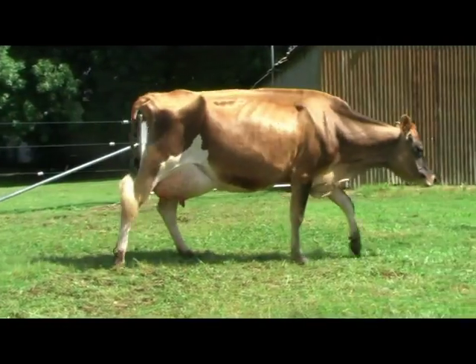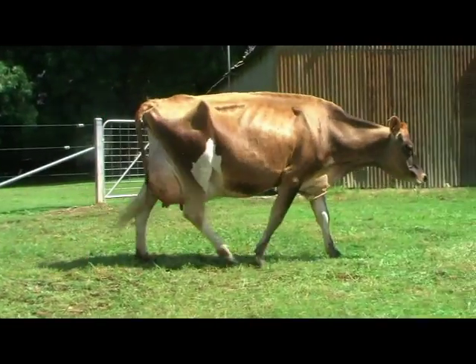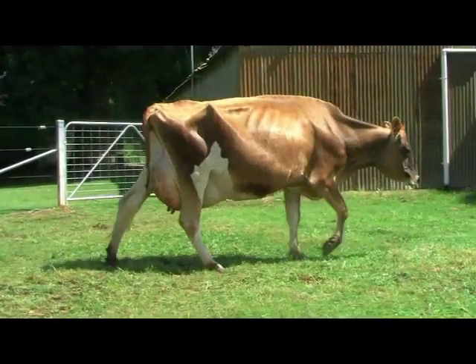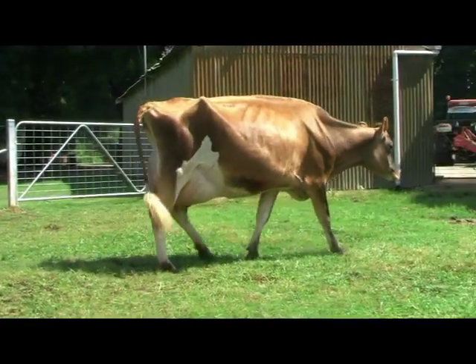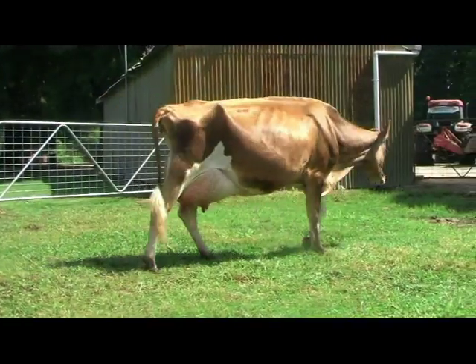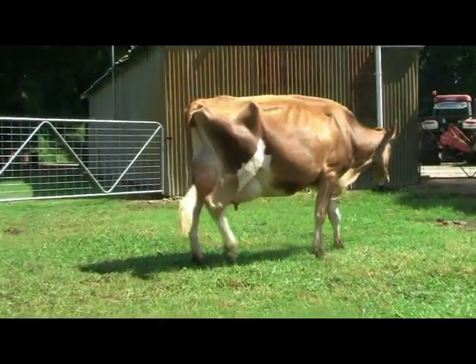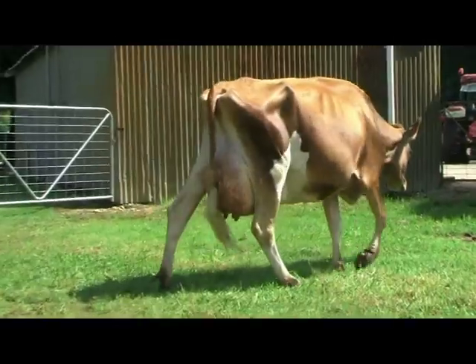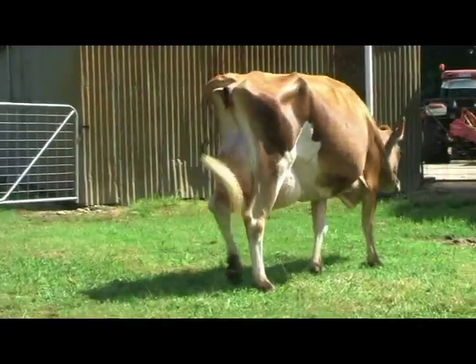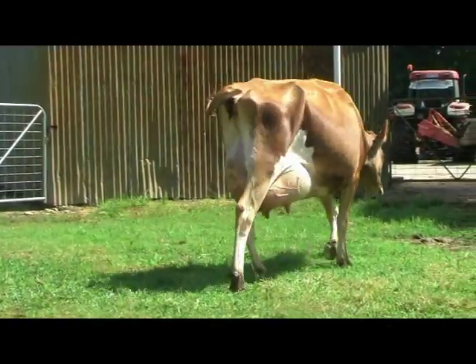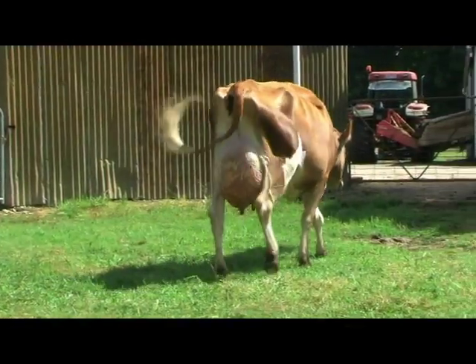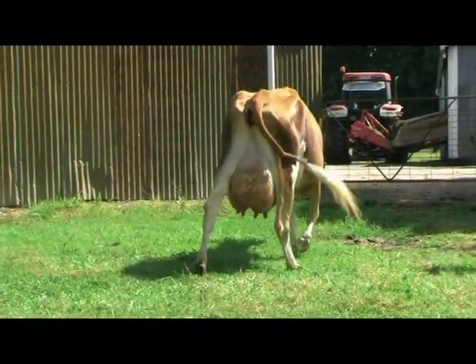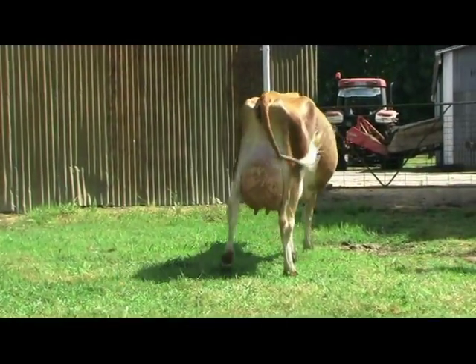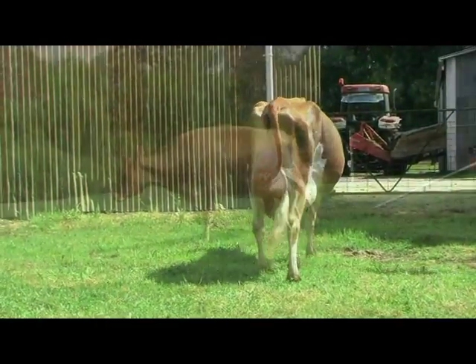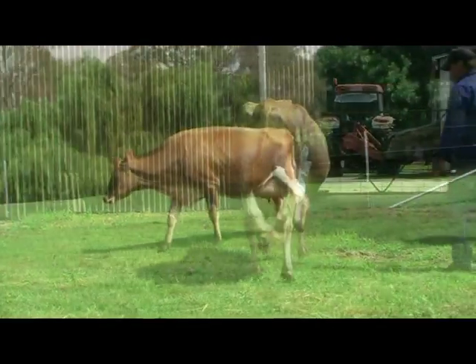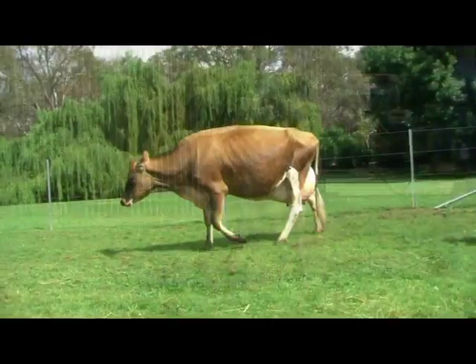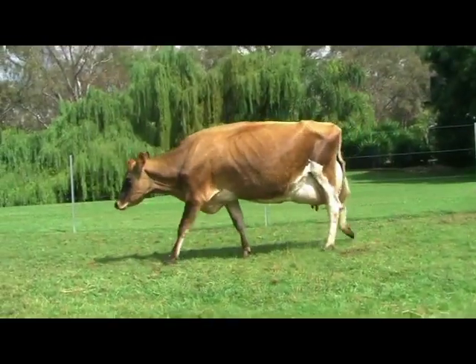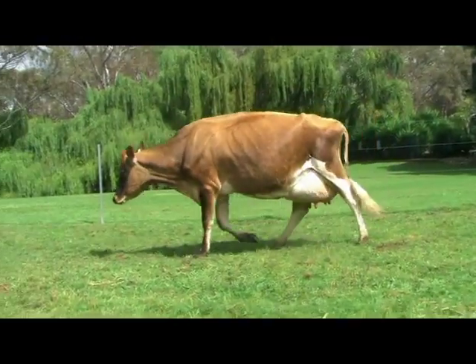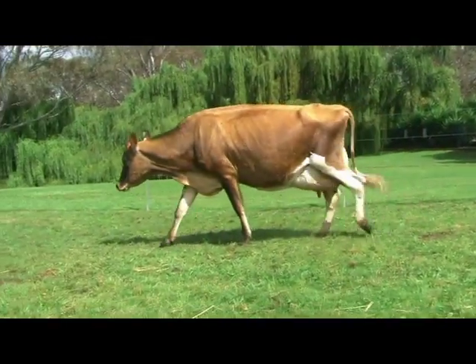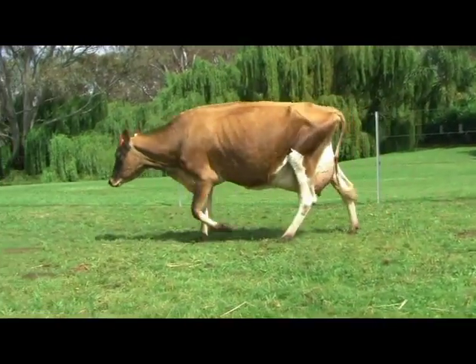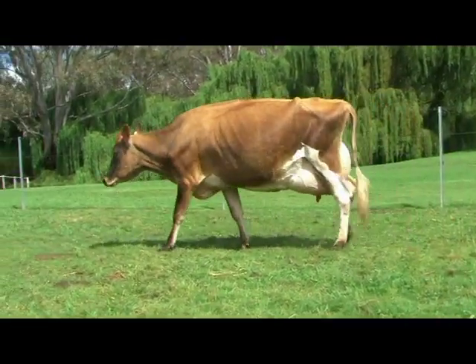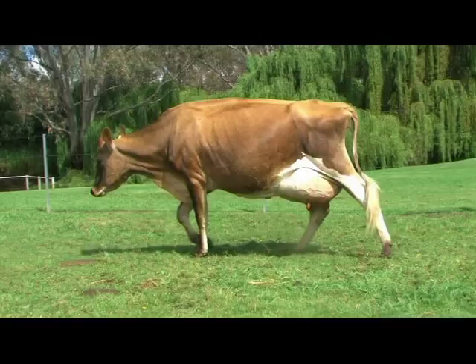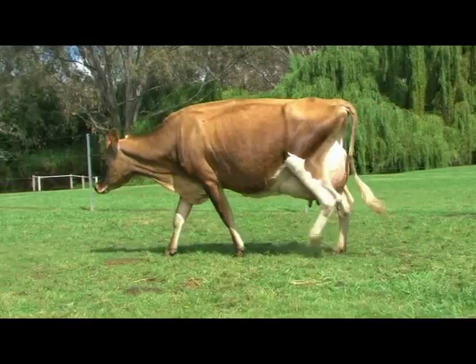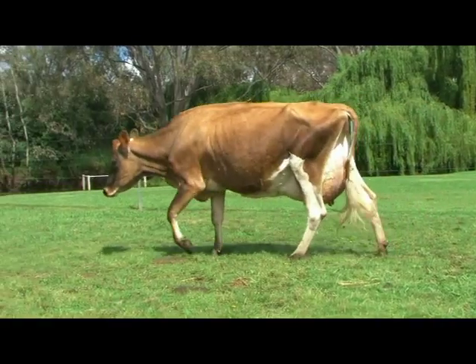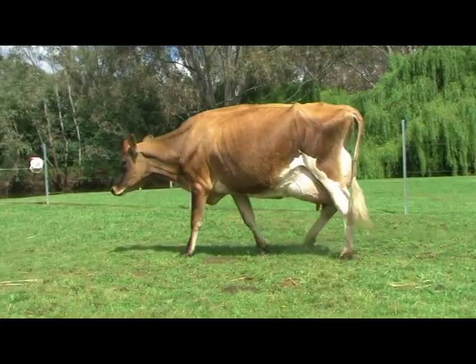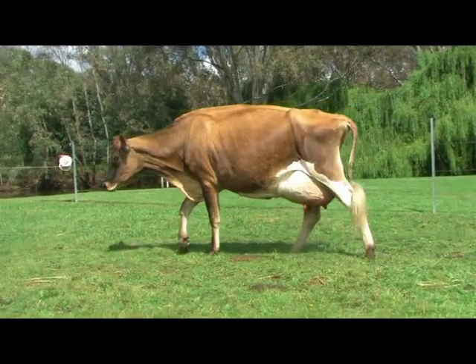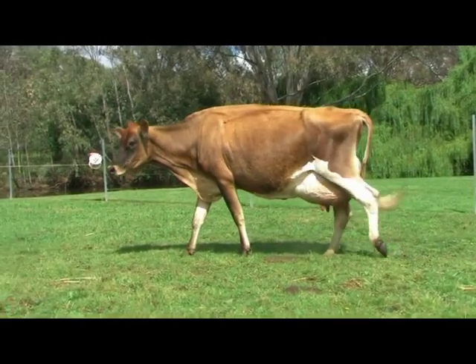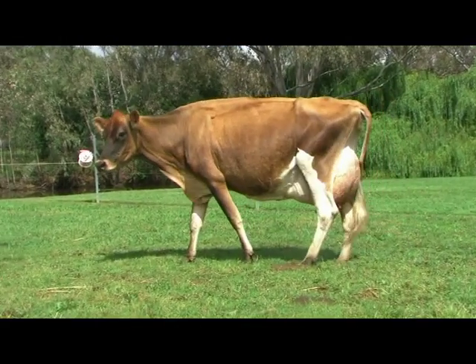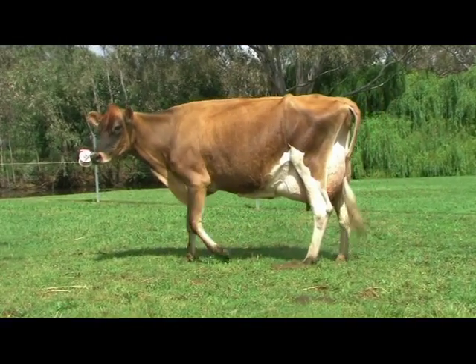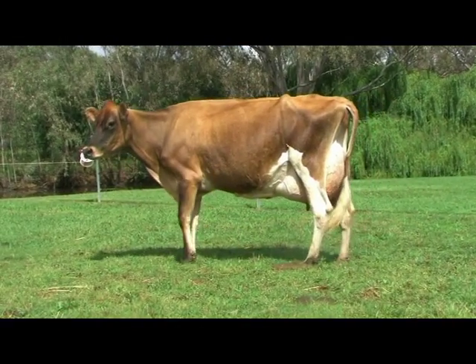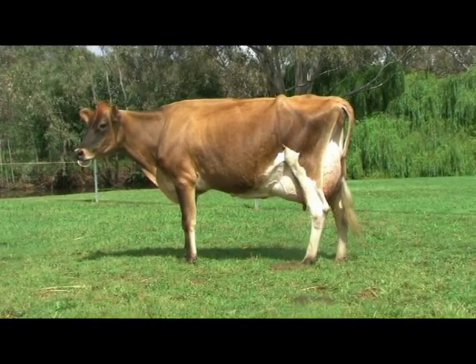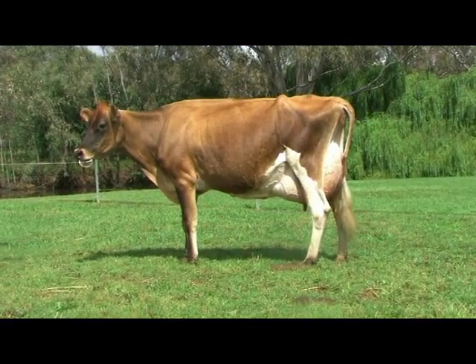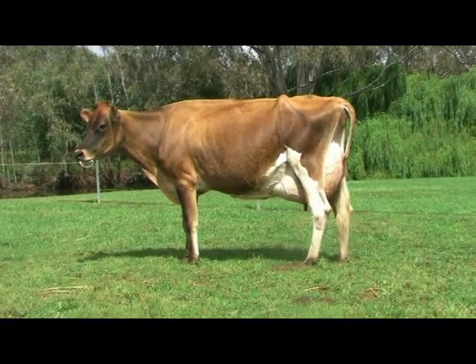A cow that just has so much texture and veination throughout. For me, she was just a little higher and wider in the rear udder, and just a little bit more pop to that rear udder that got her over this super long cow that we have in second.